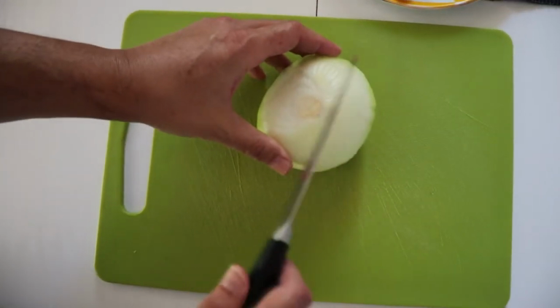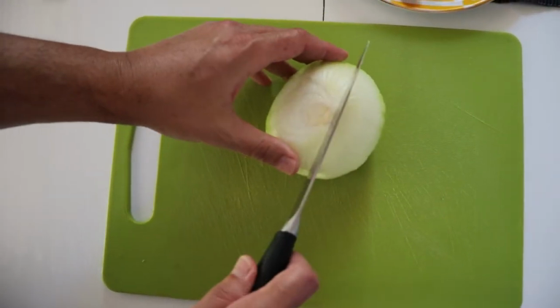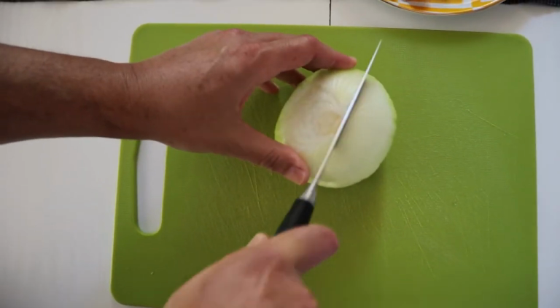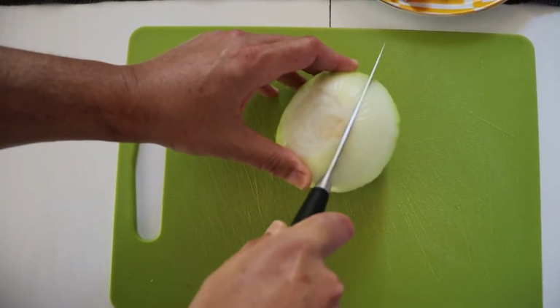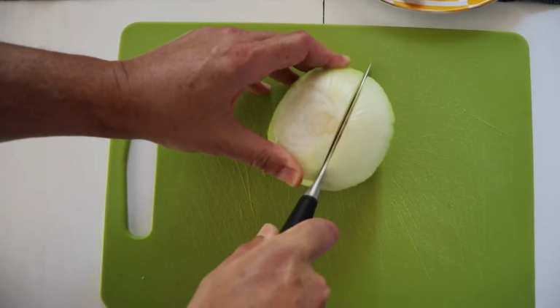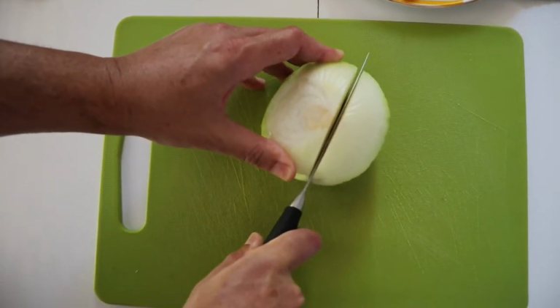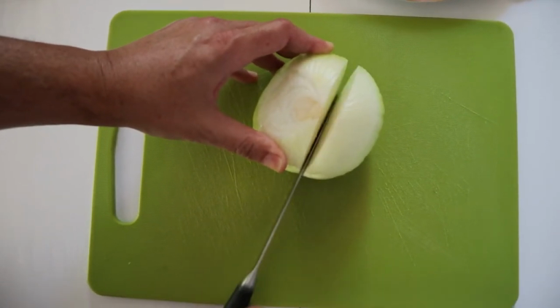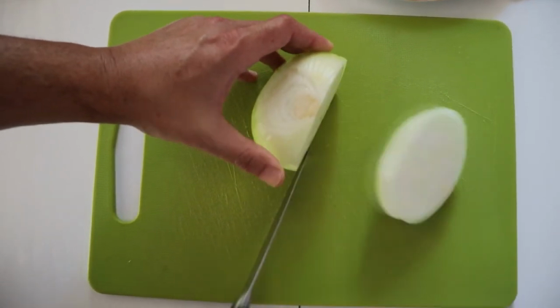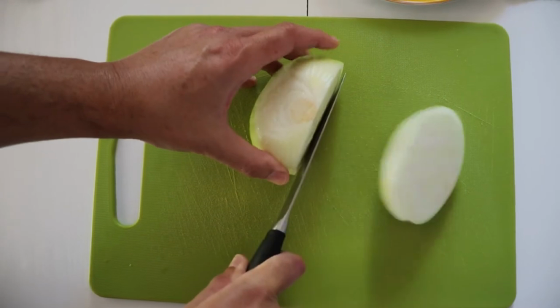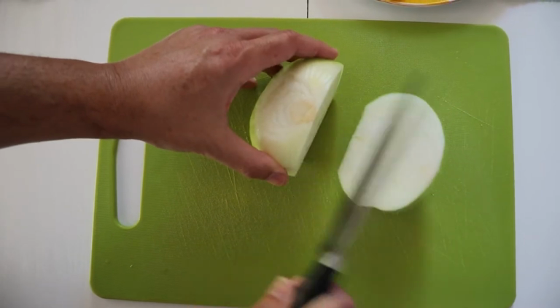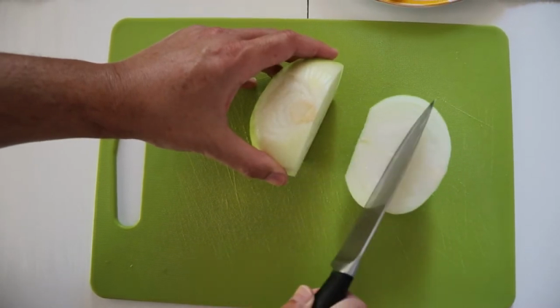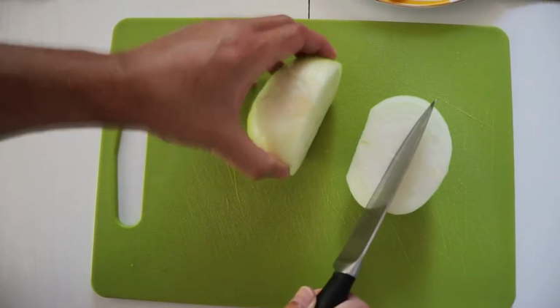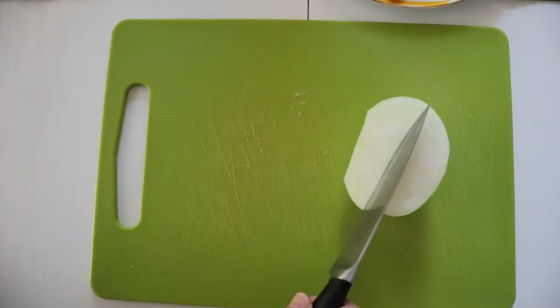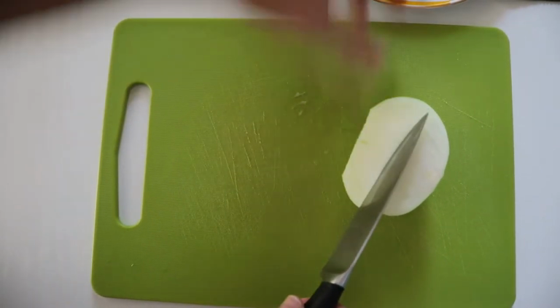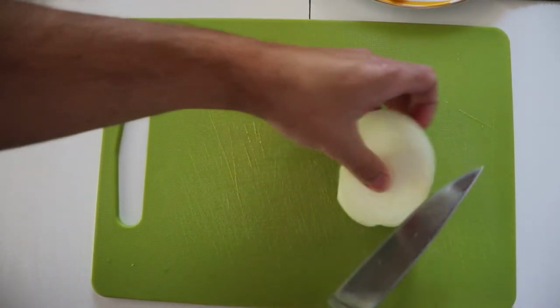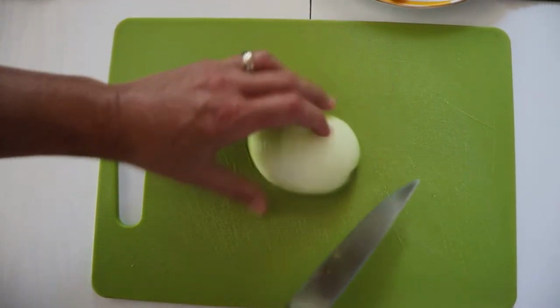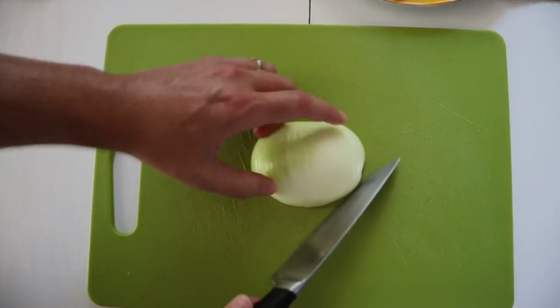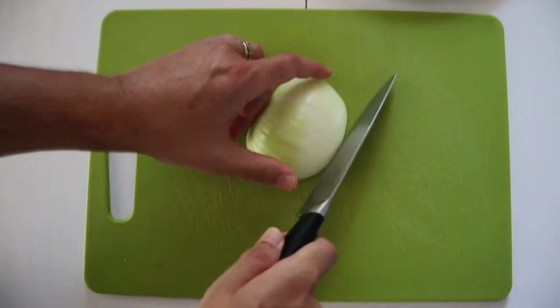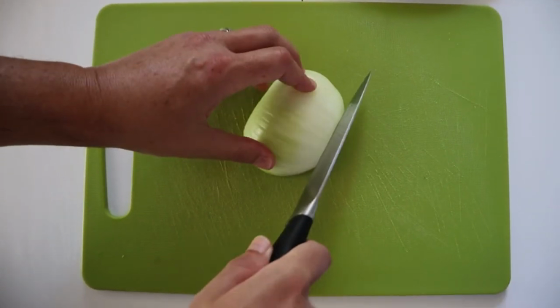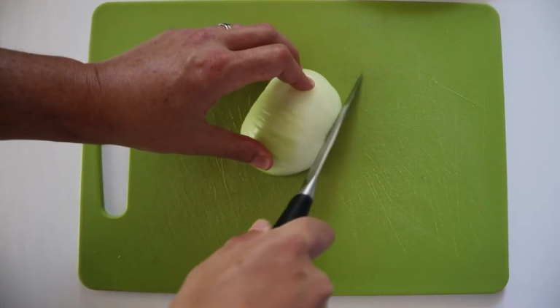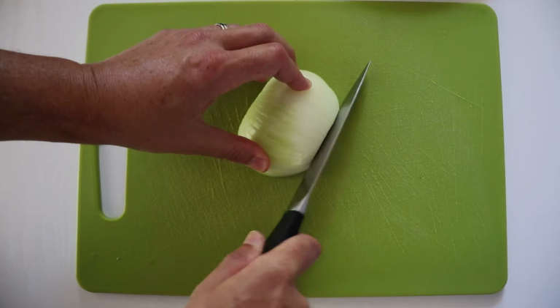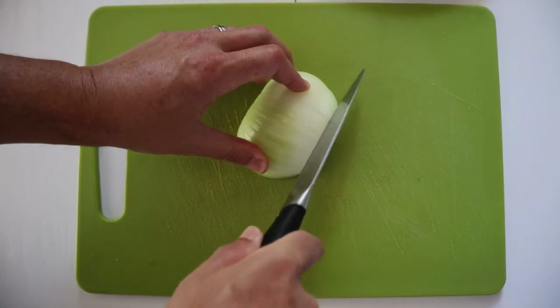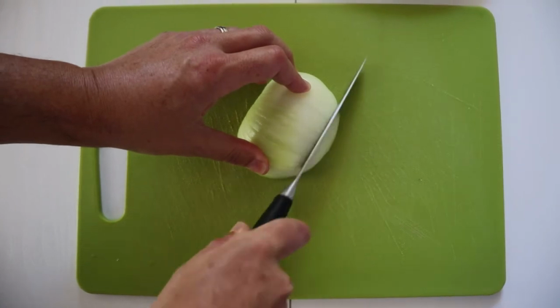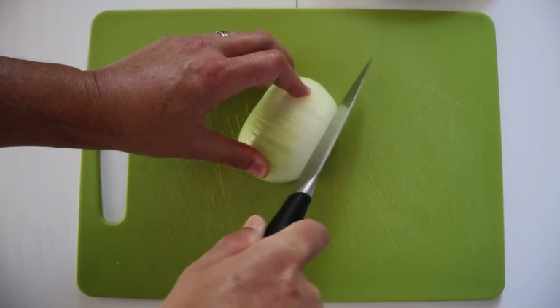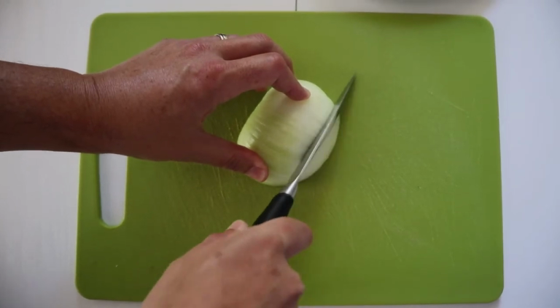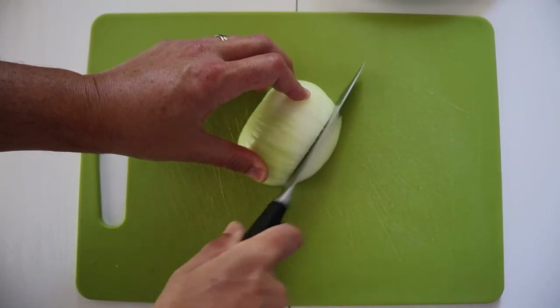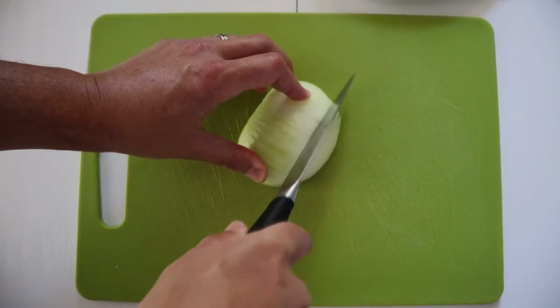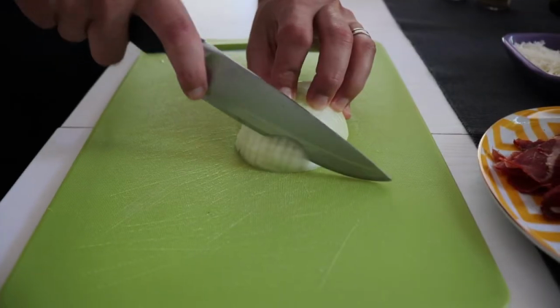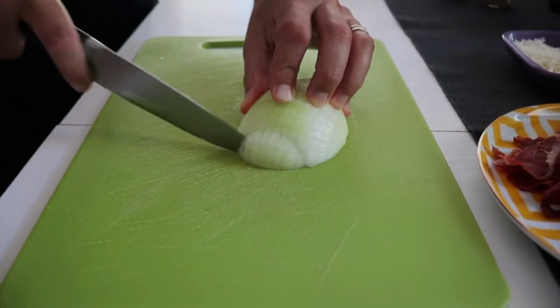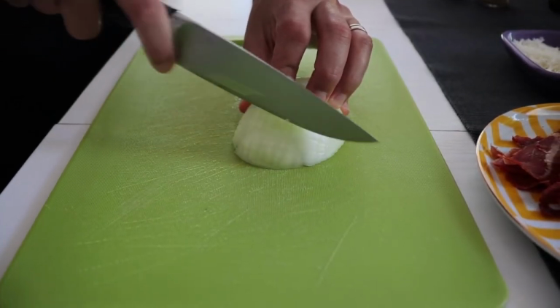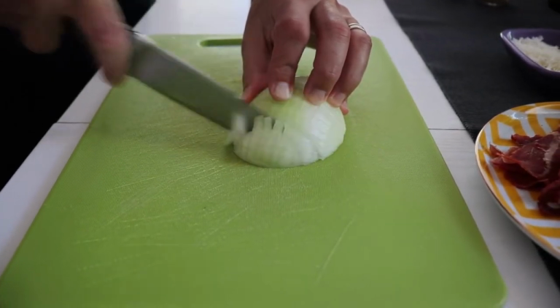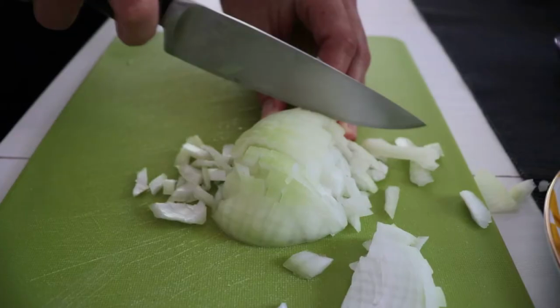Now first of all I got a very large onion, that's why I'm just using half of it. Very carefully I'm going to start by slicing it and then cutting it into very small pieces.